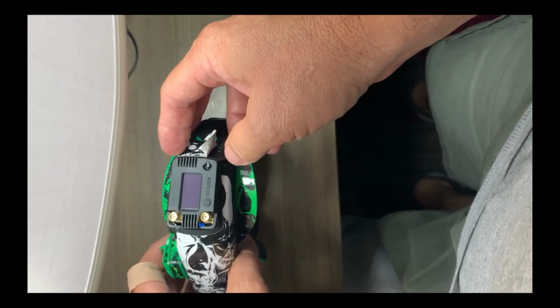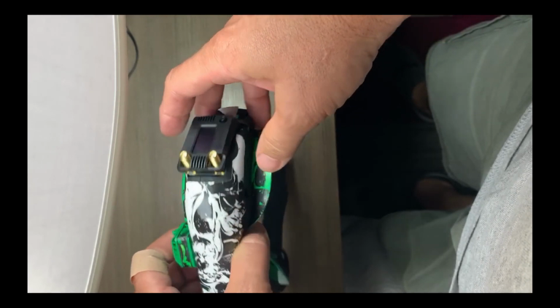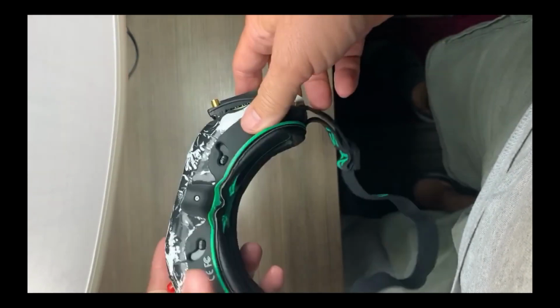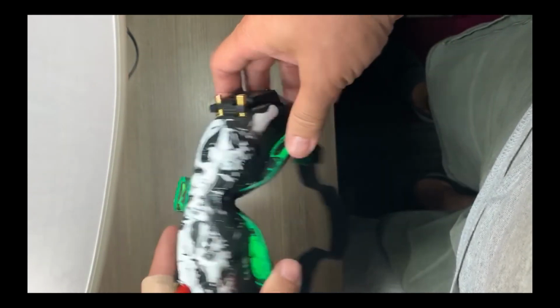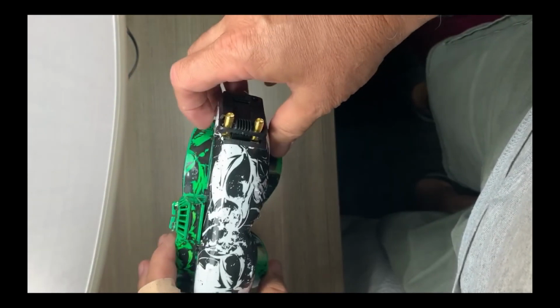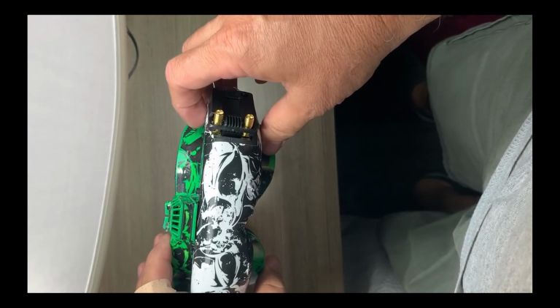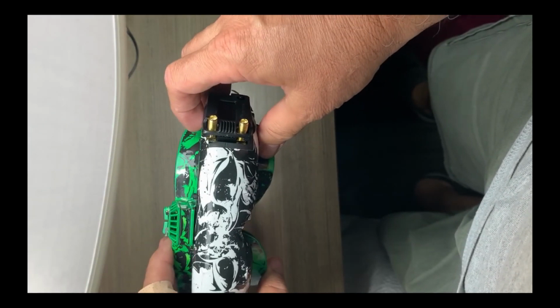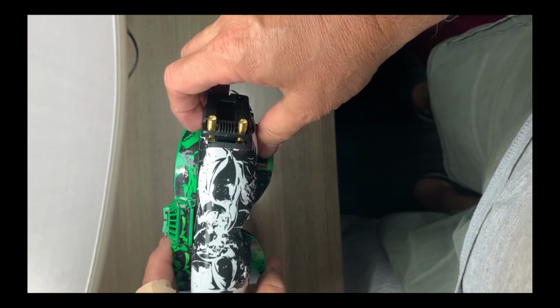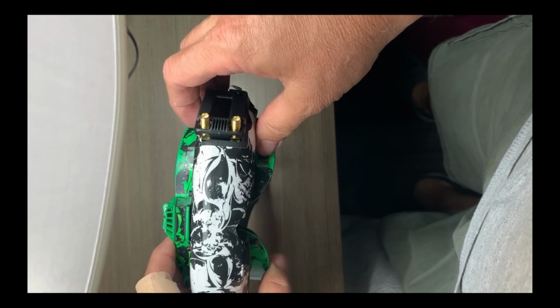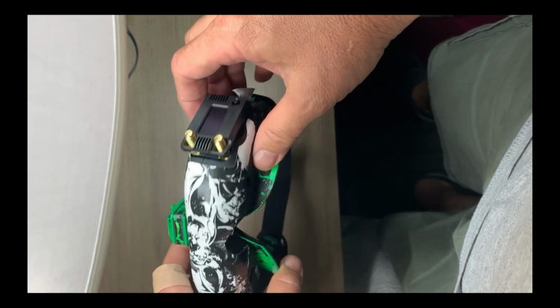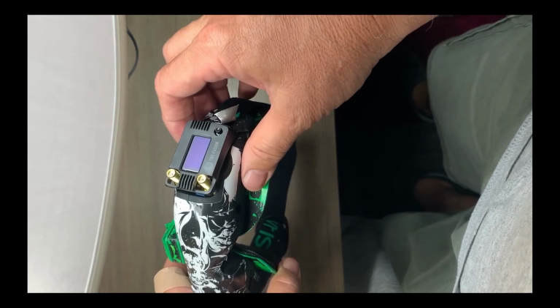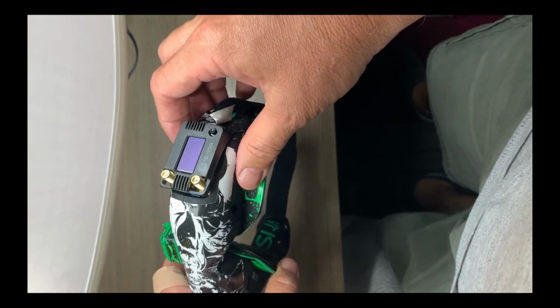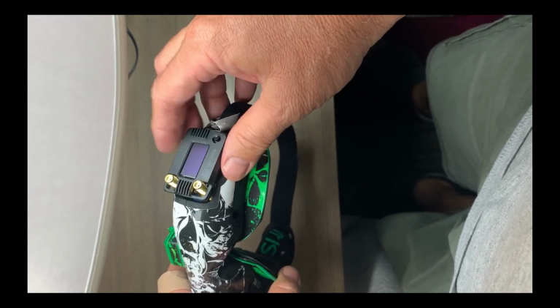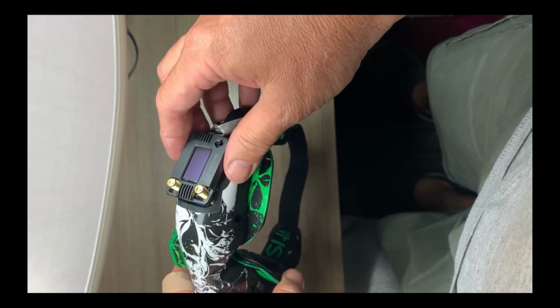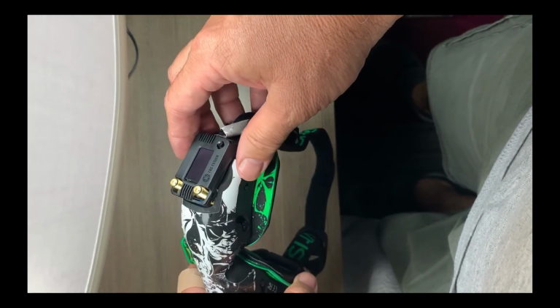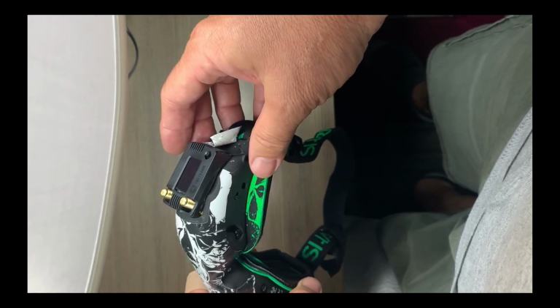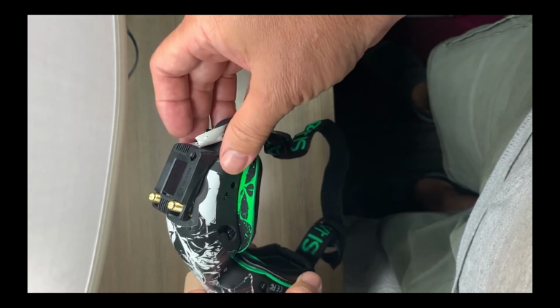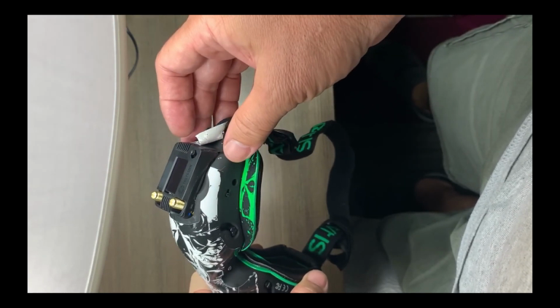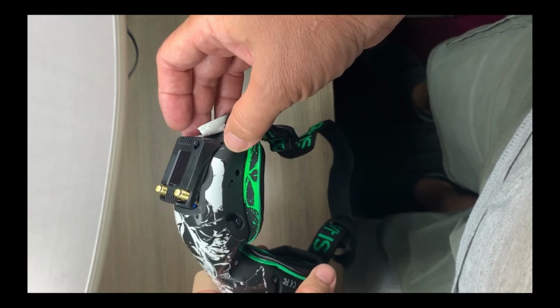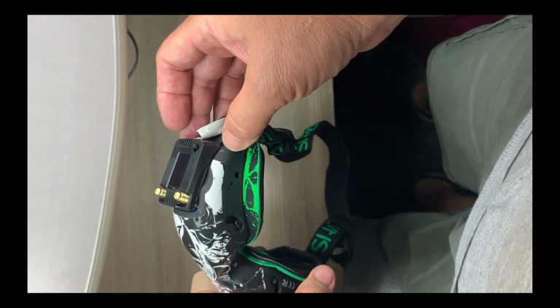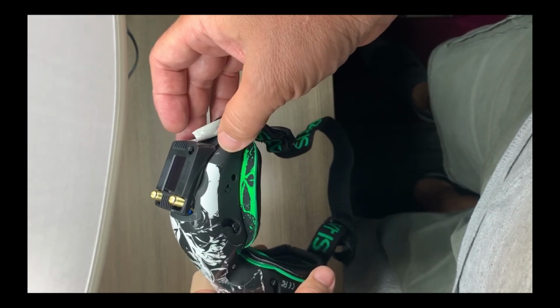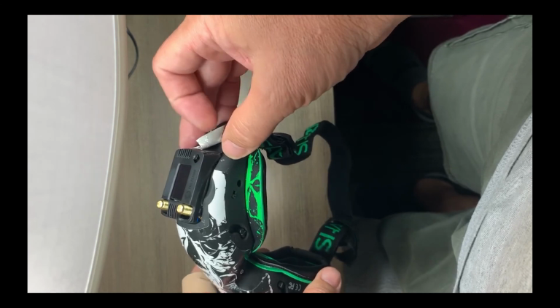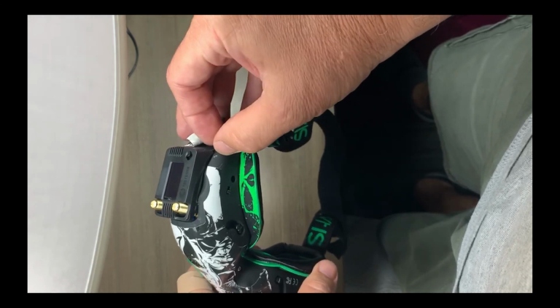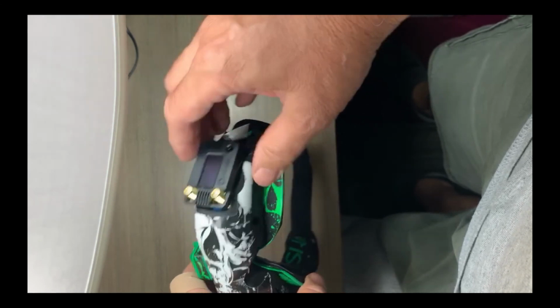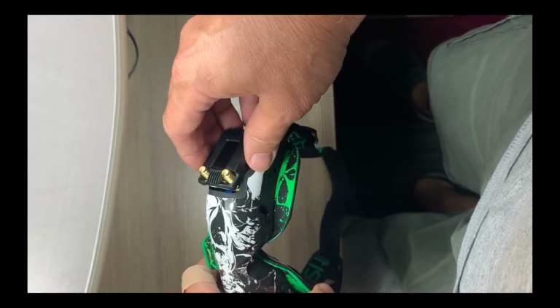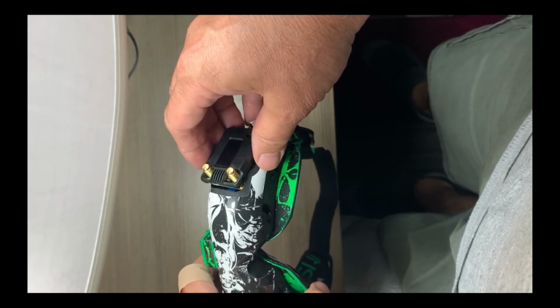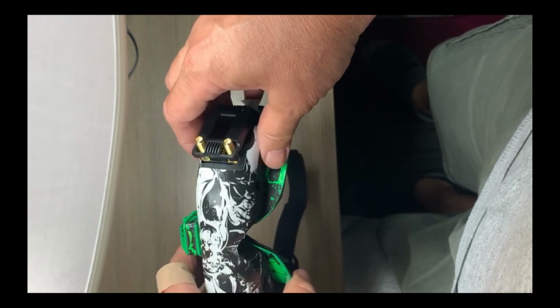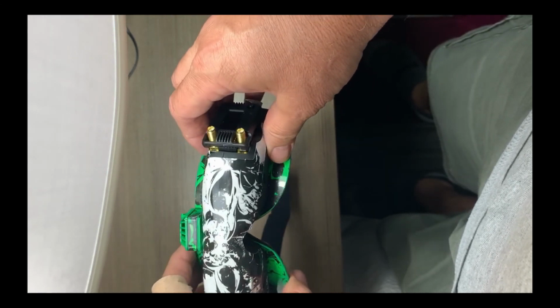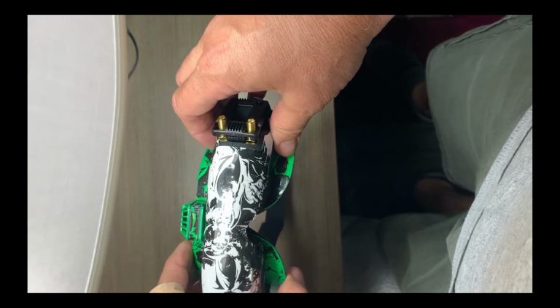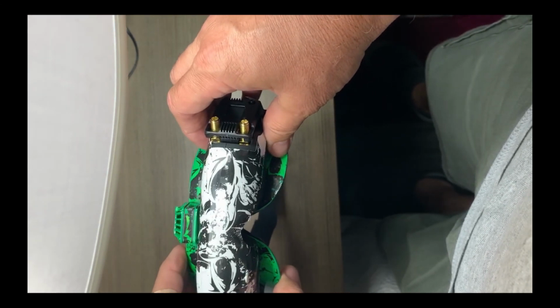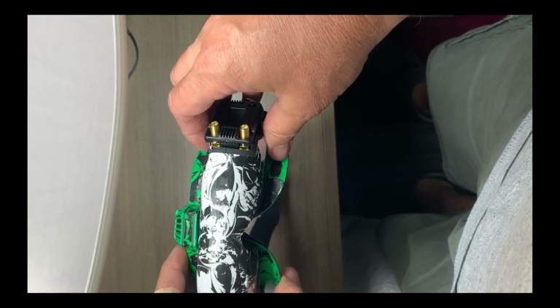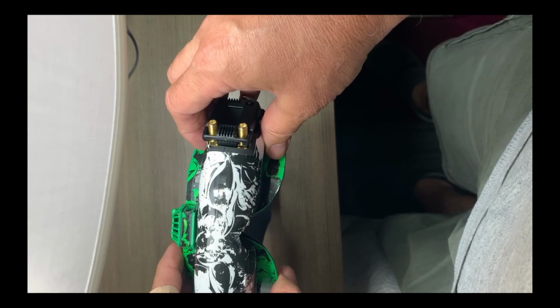Hey guys, Laszlo here. I got the TBS Fusion and put it in the Attitude V5 goggles. I know there are a lot of people seeing questions on Reddit about how to actually do that.